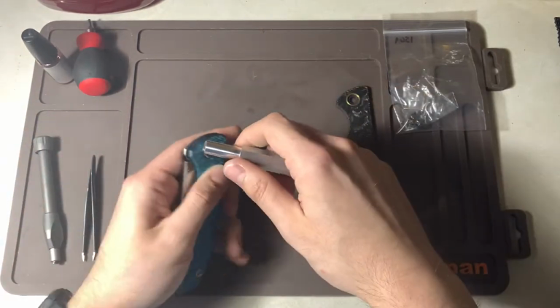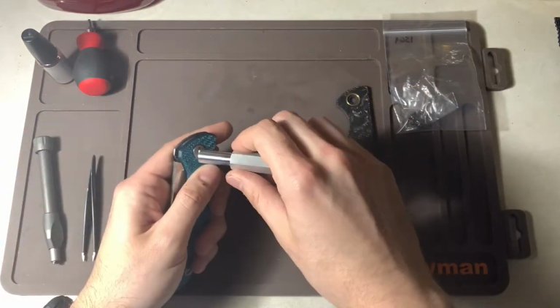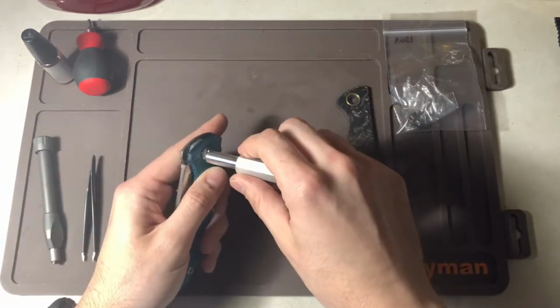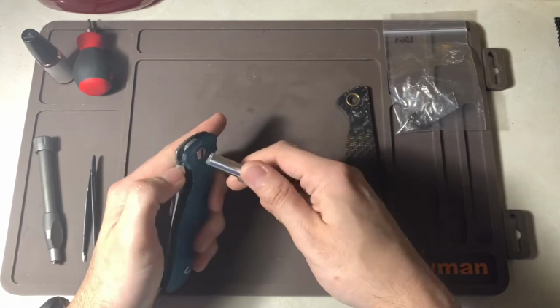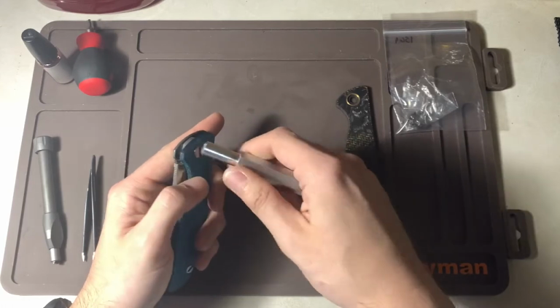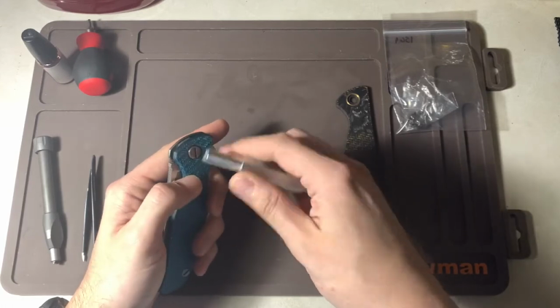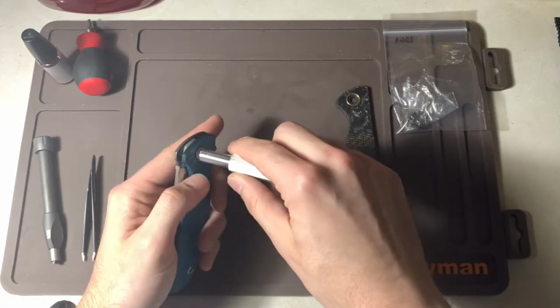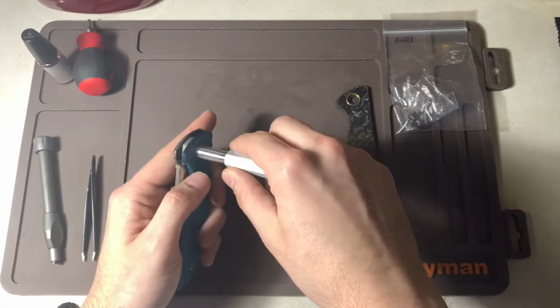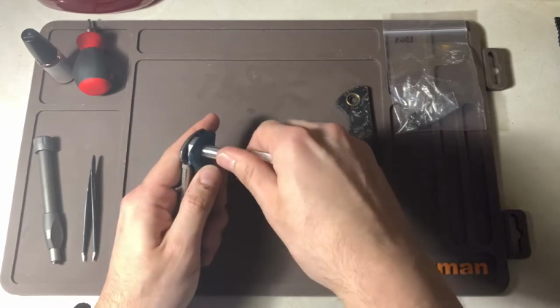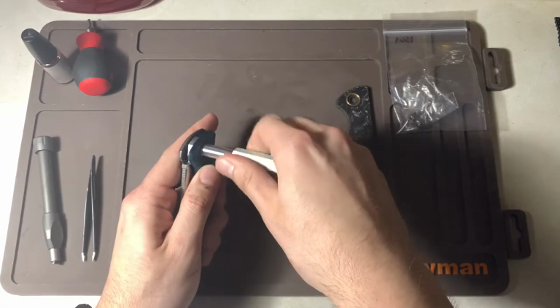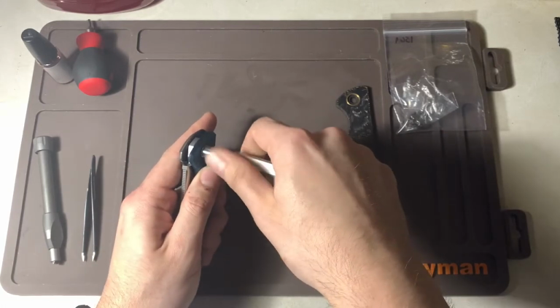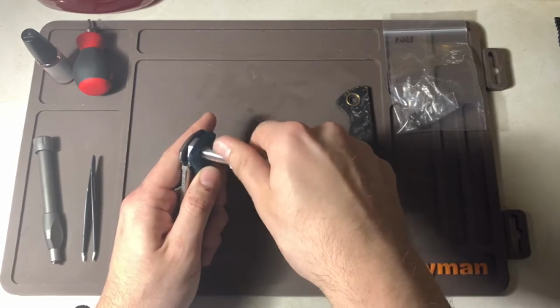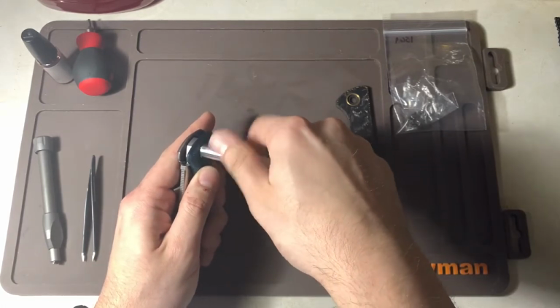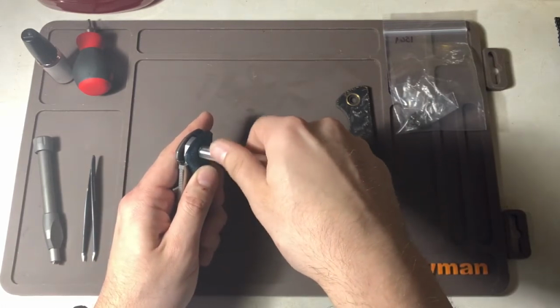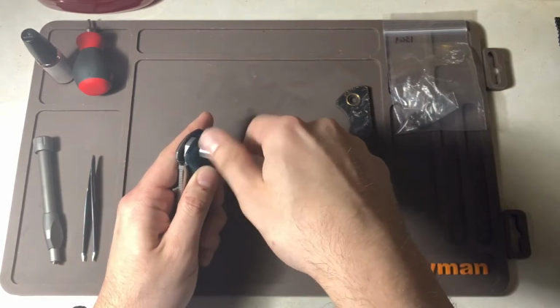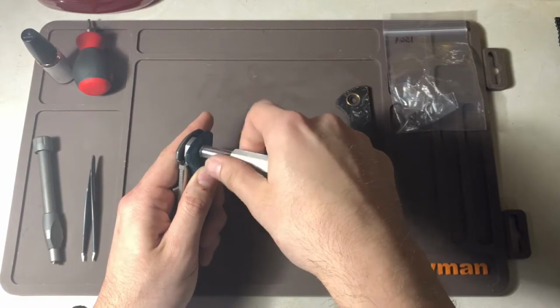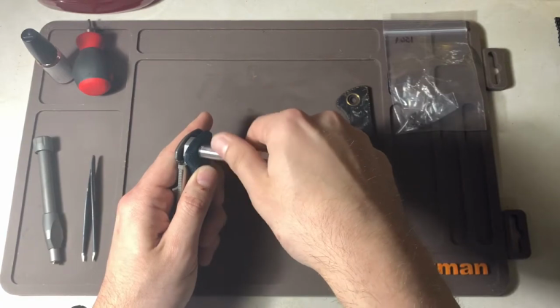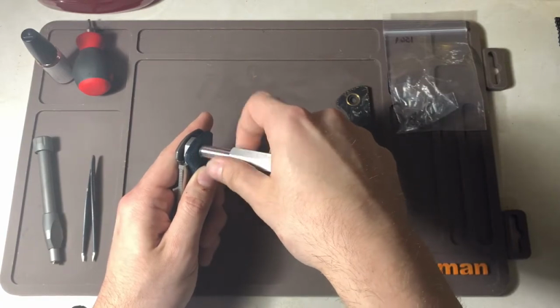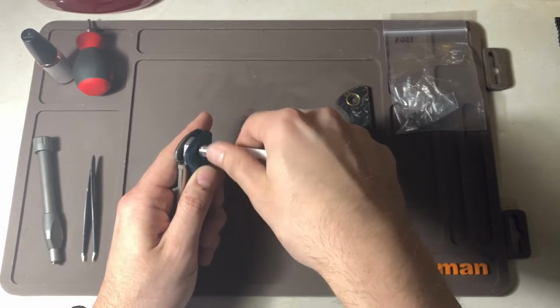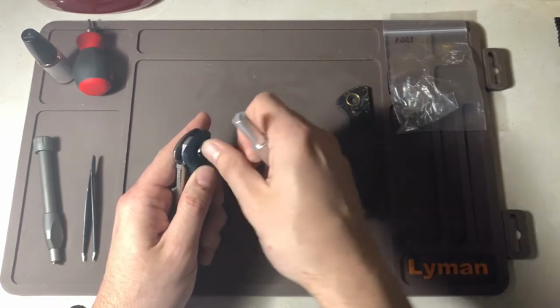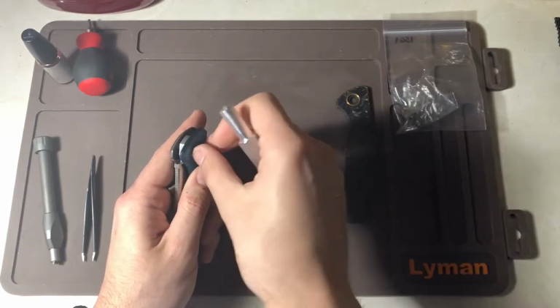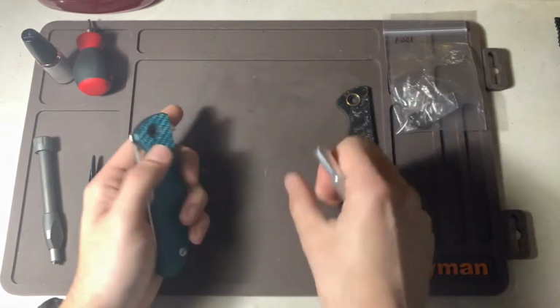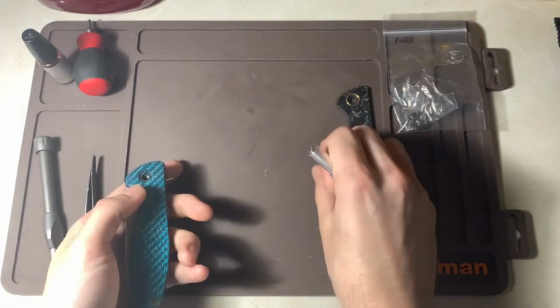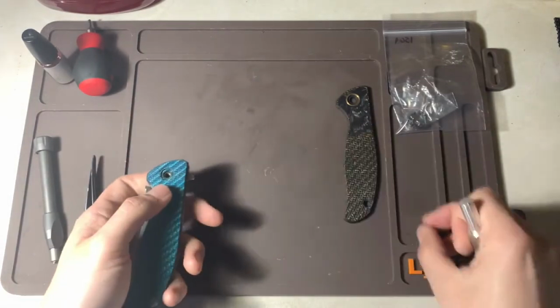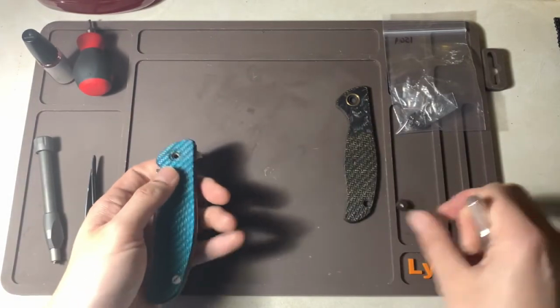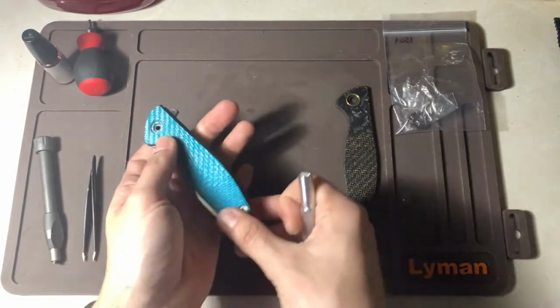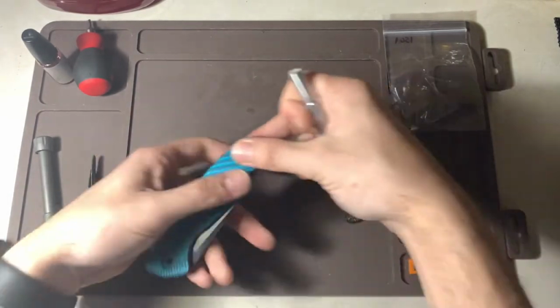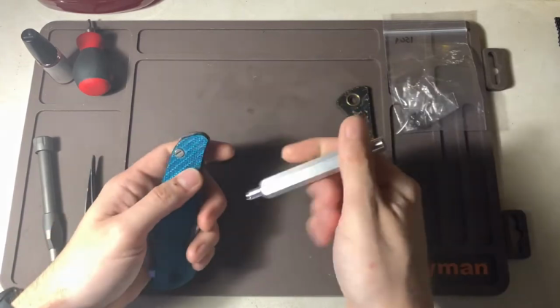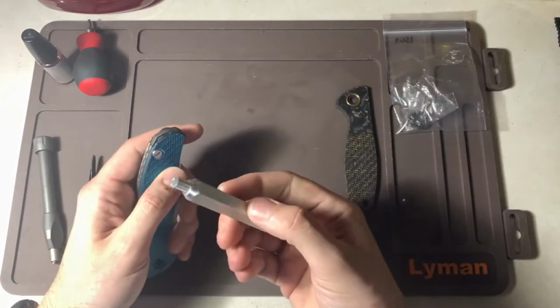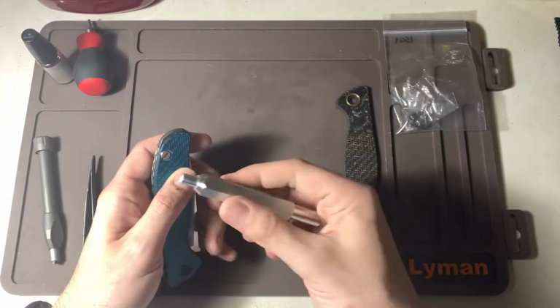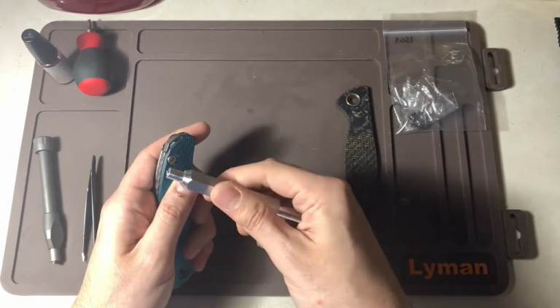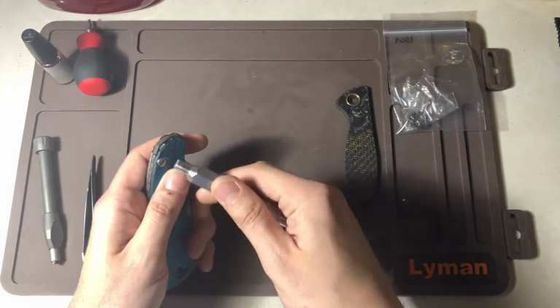I figured I'd do this because I was going to do a scale swap anyway, so I might as well take out the bearings too. Let's take this apart.